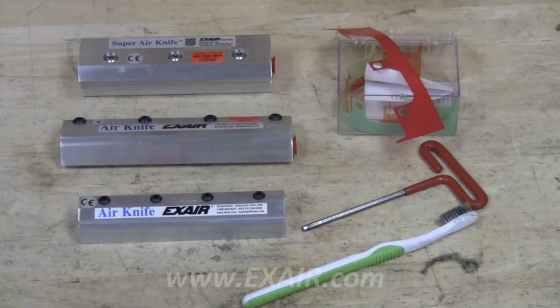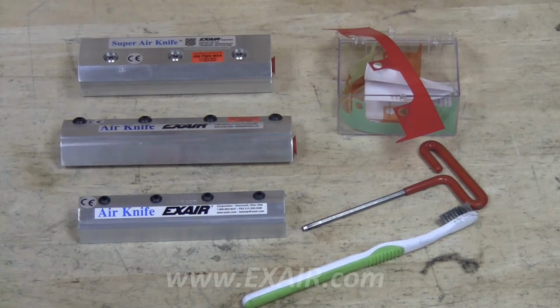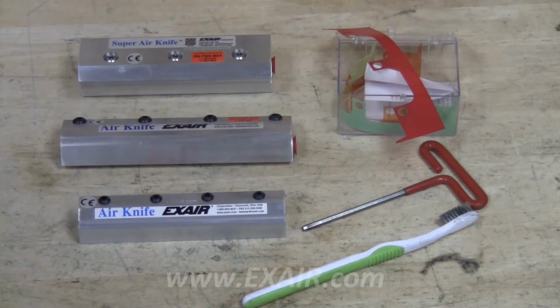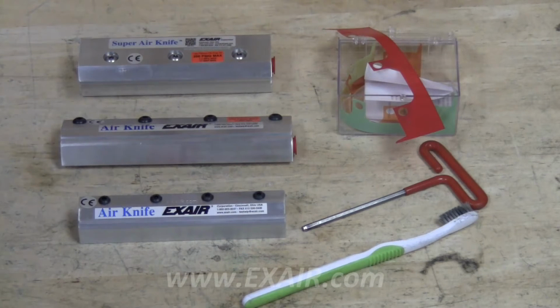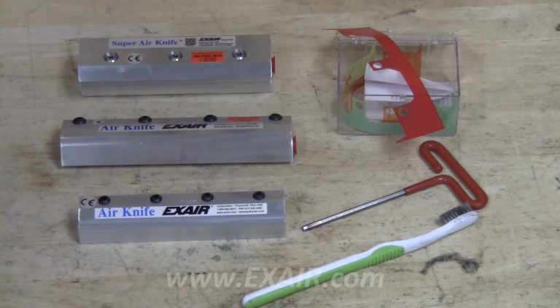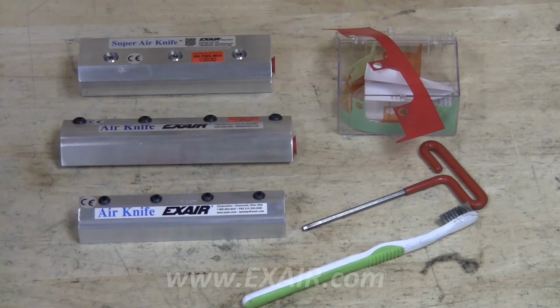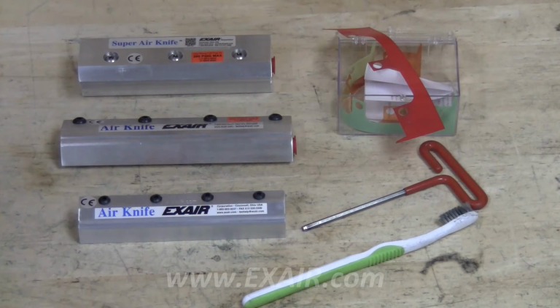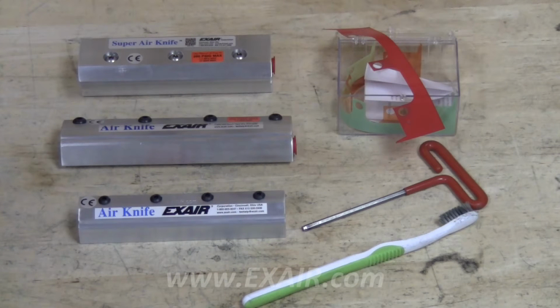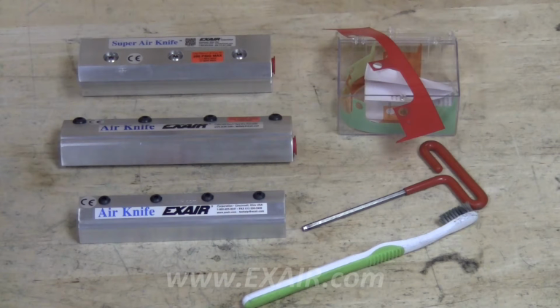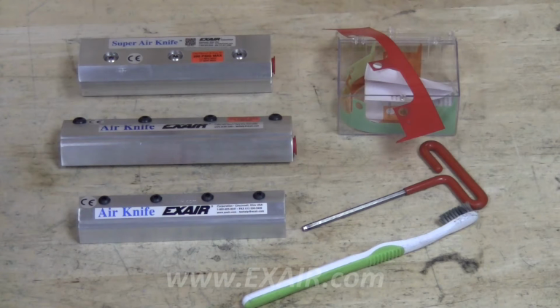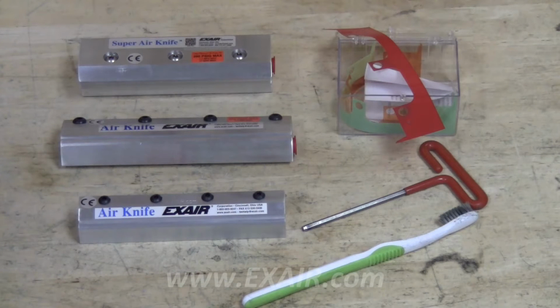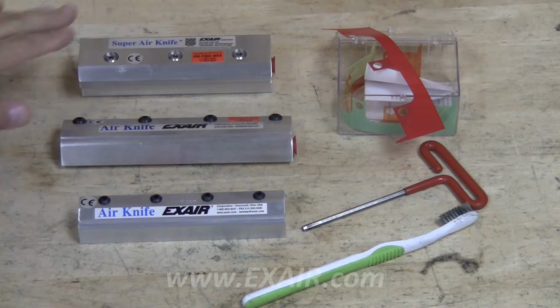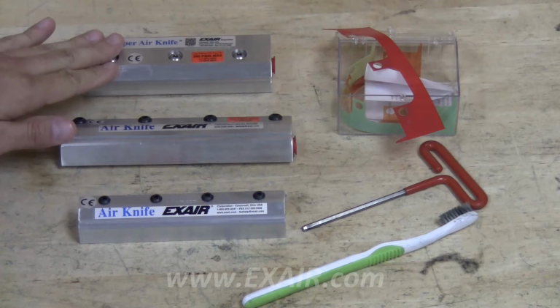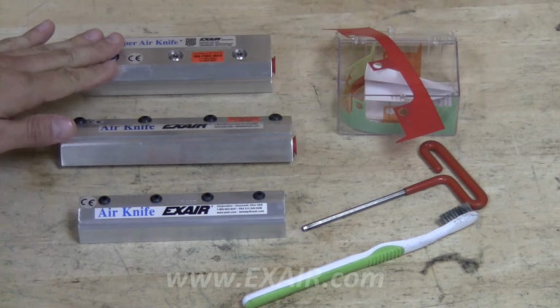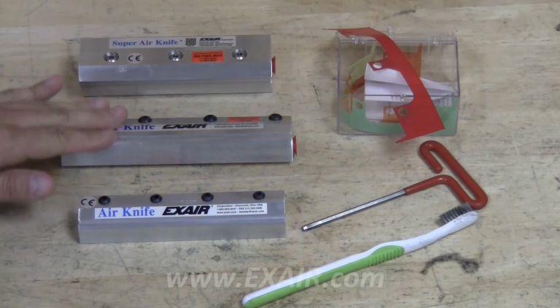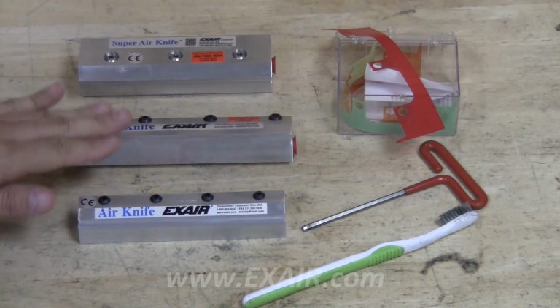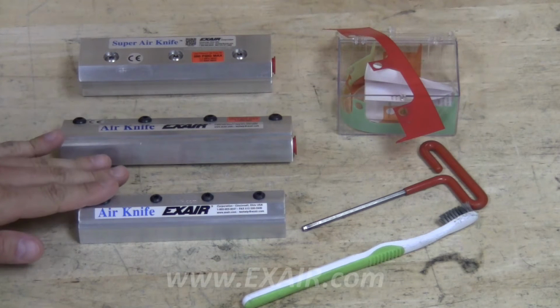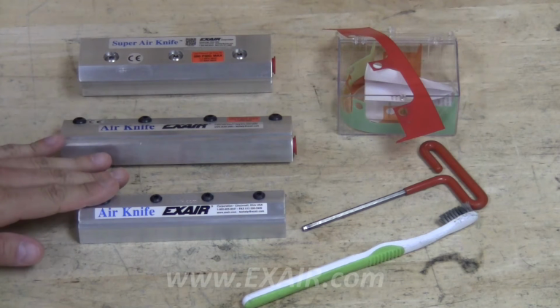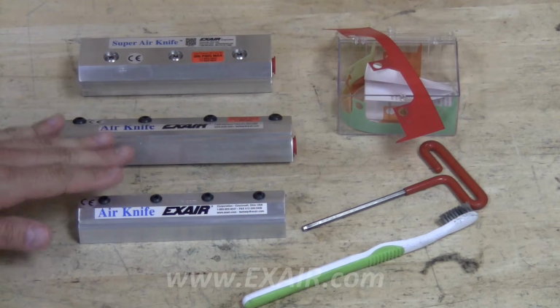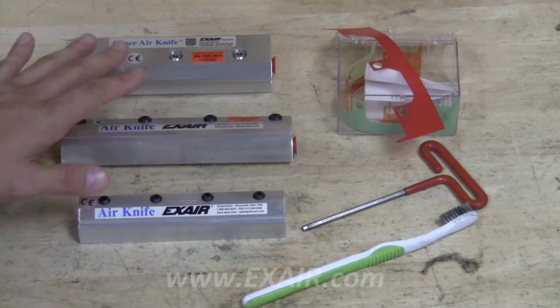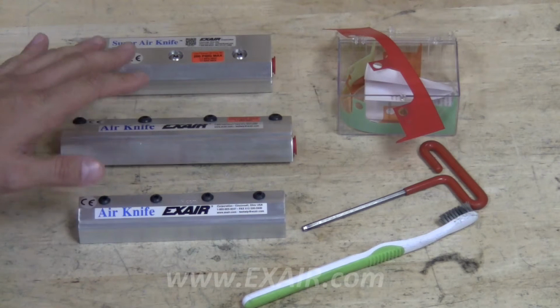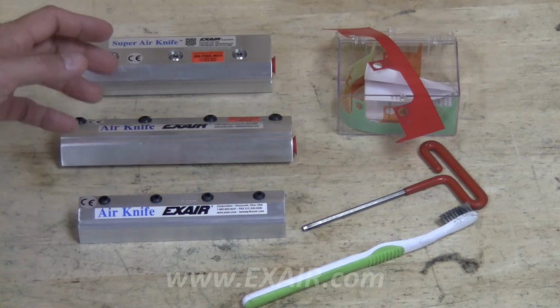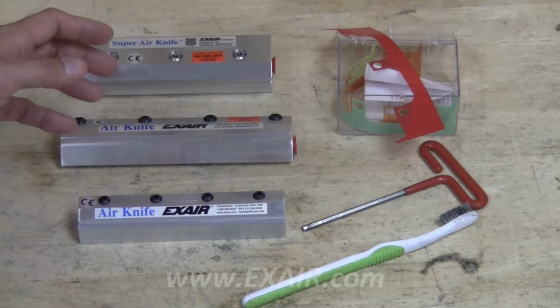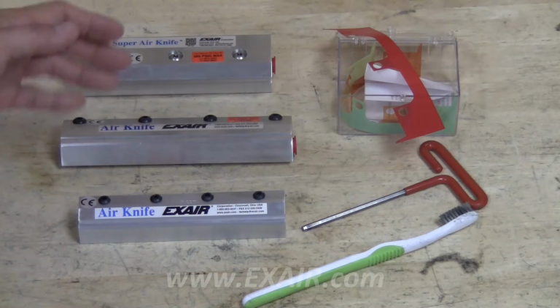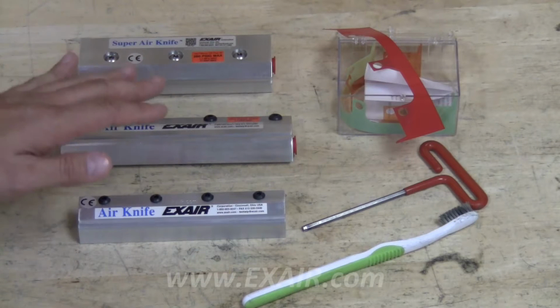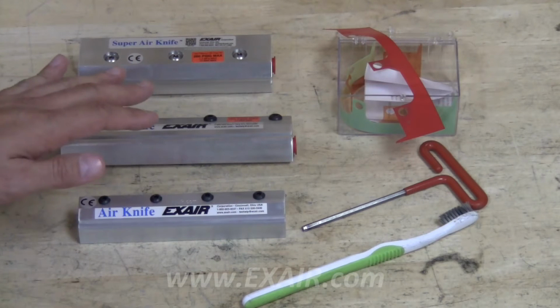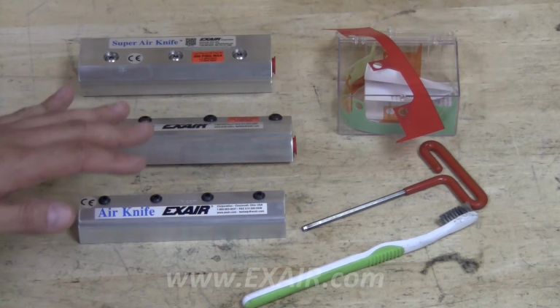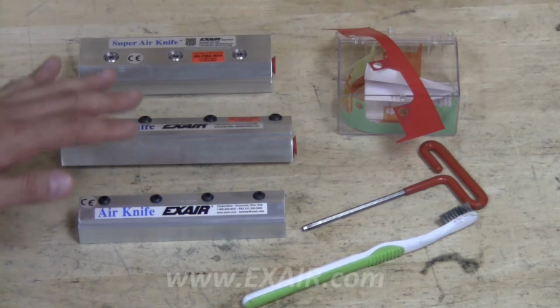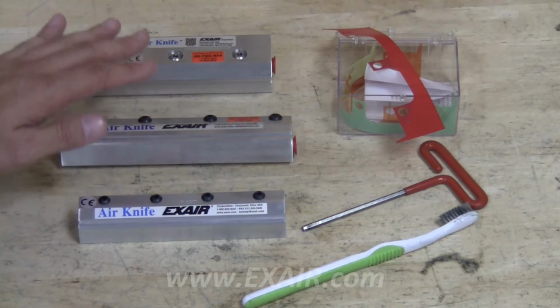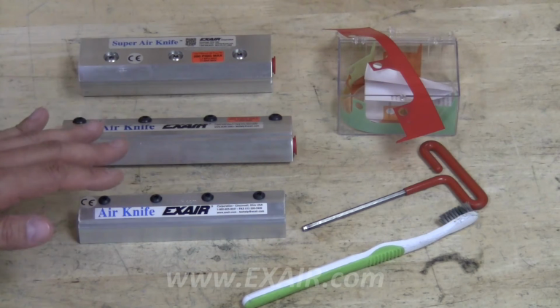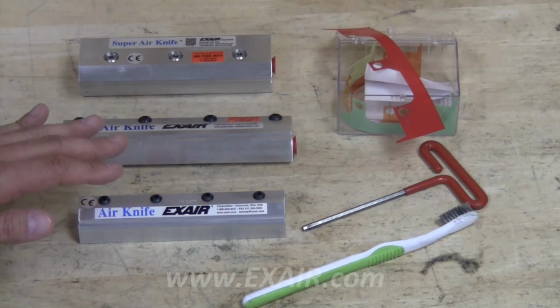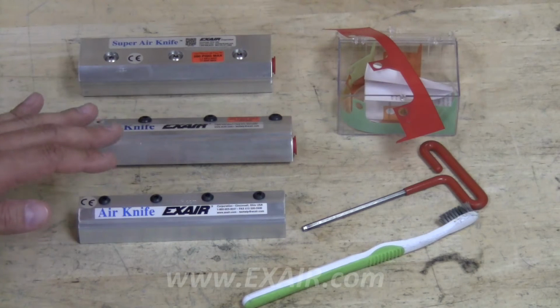This video will show you how to clean an X-Air air knife. It doesn't matter whether you have a super, standard, or full-flow knife, or whether it's aluminum or stainless steel. This procedure will cover all of our knives.